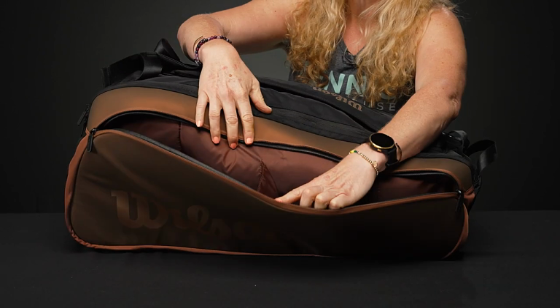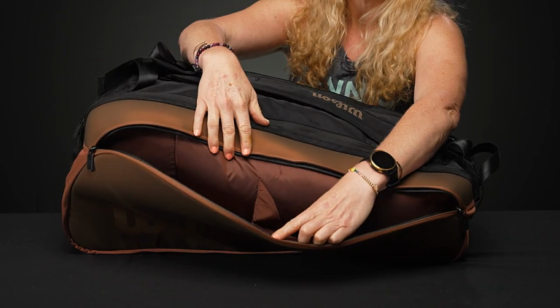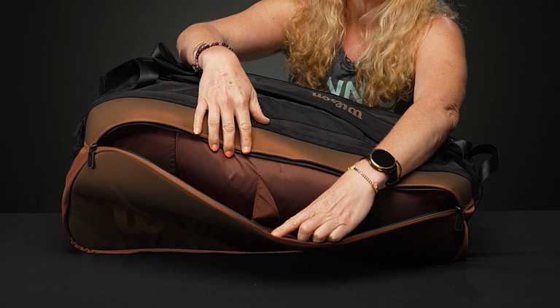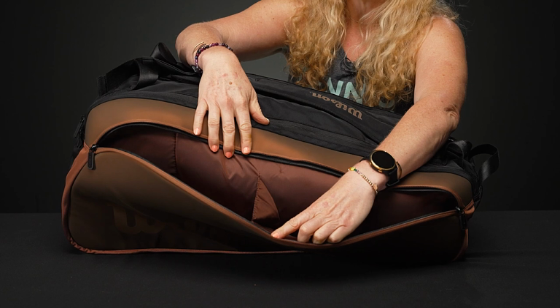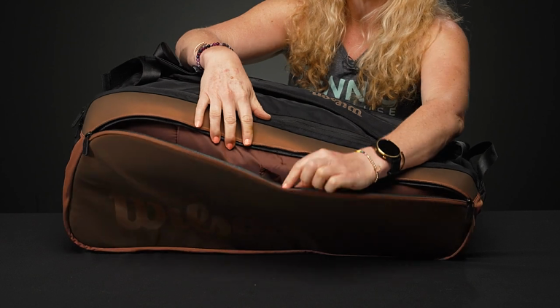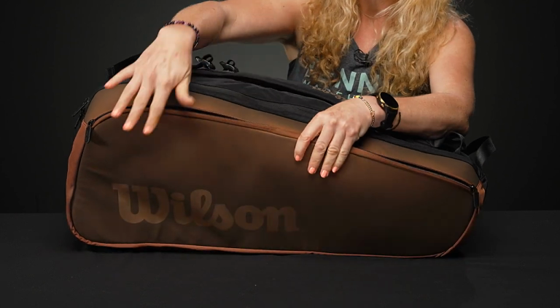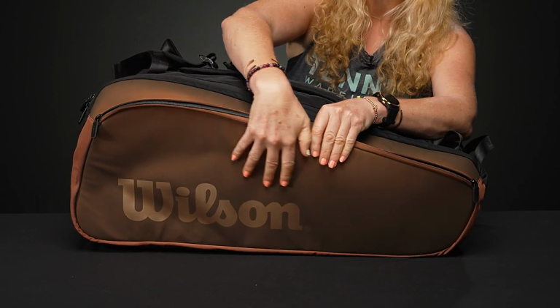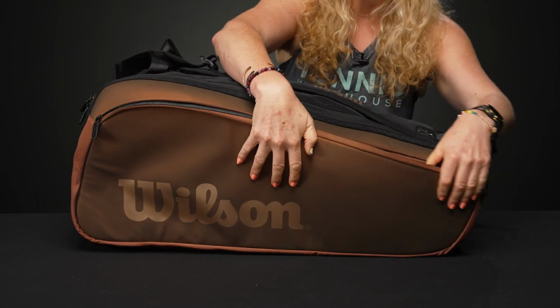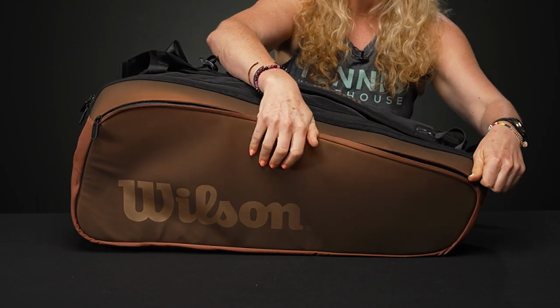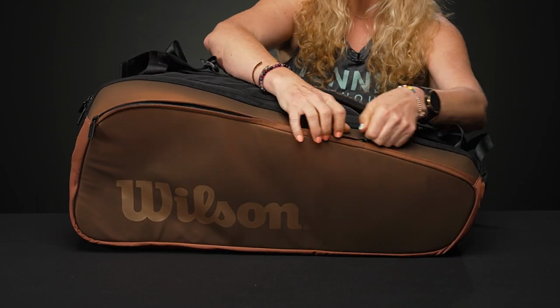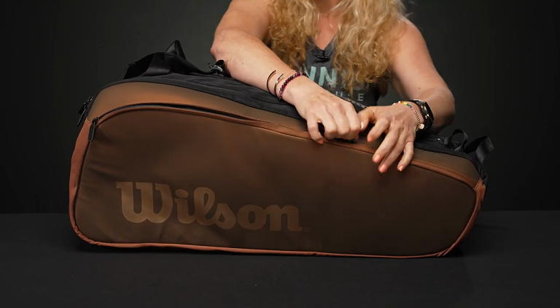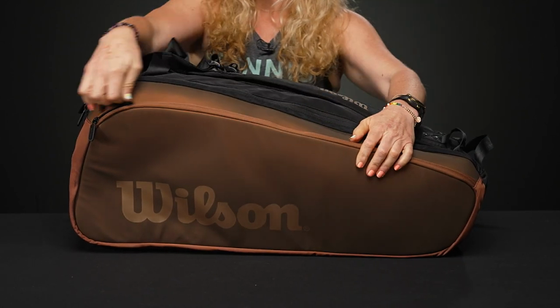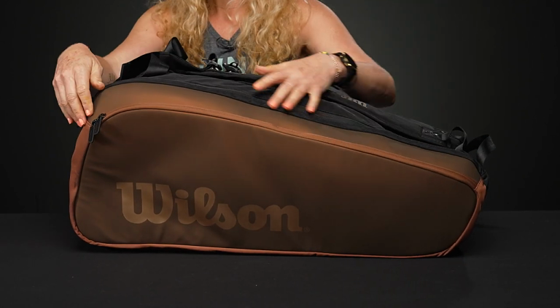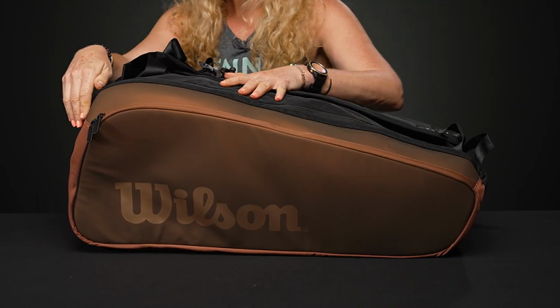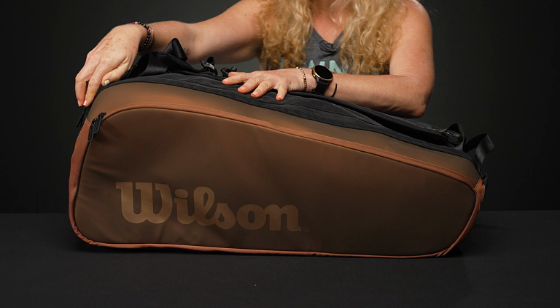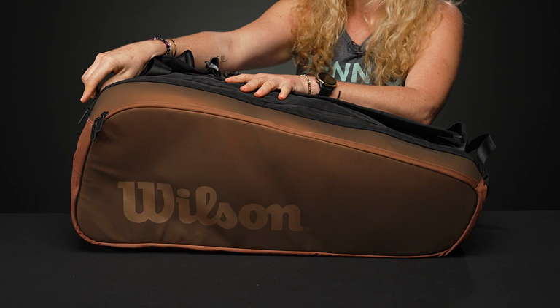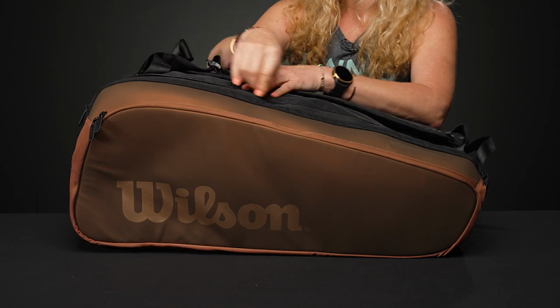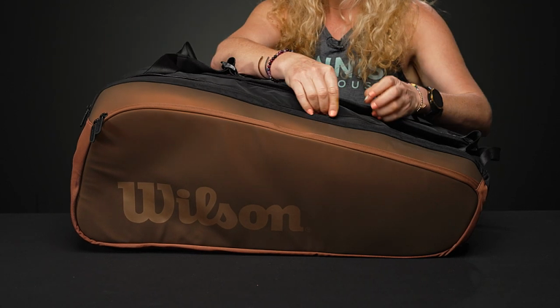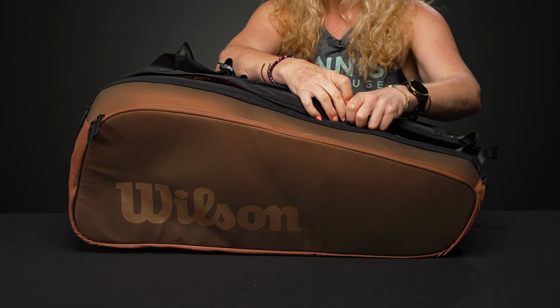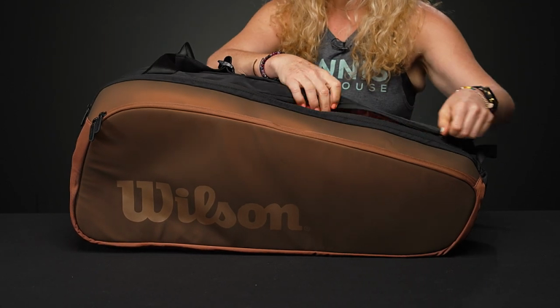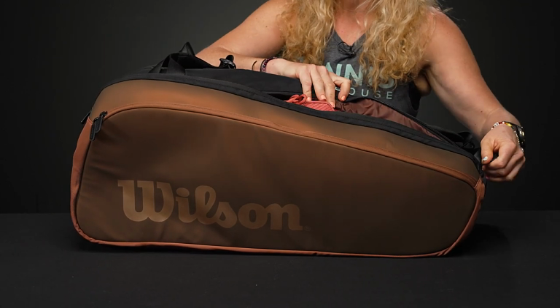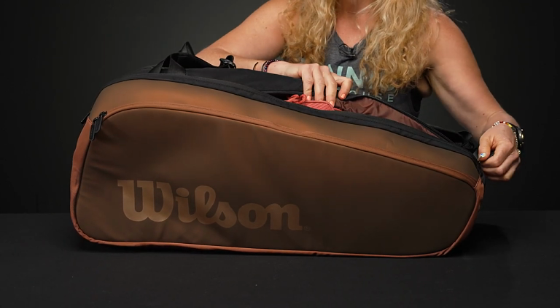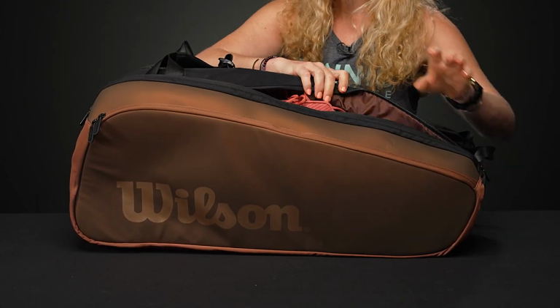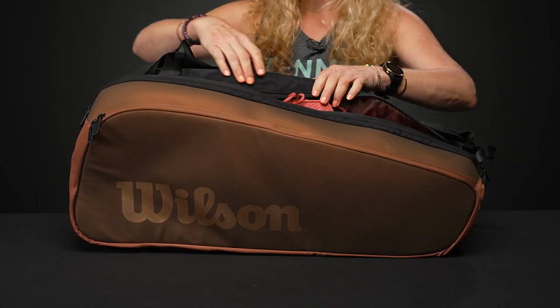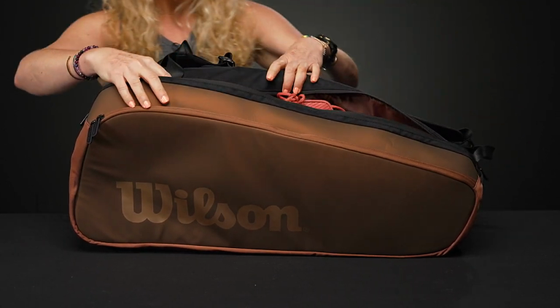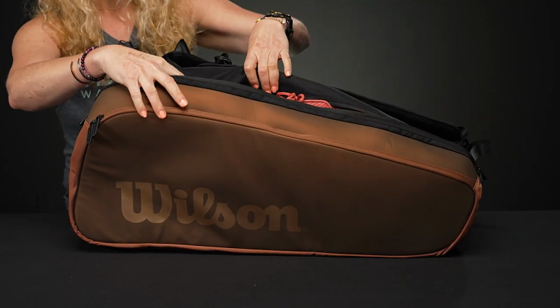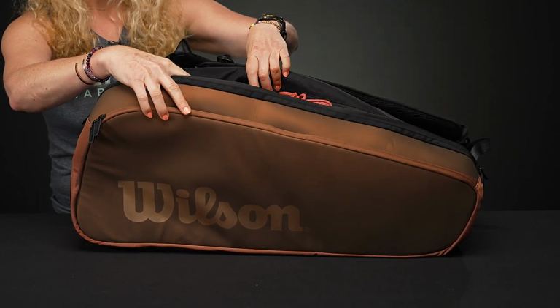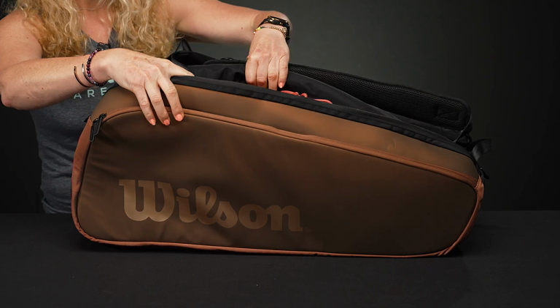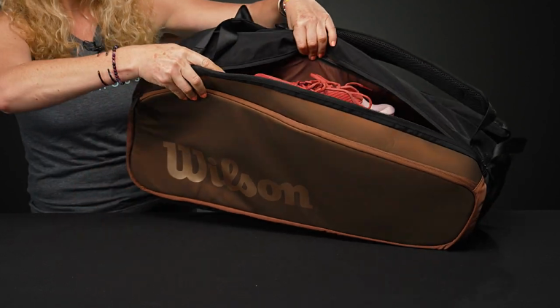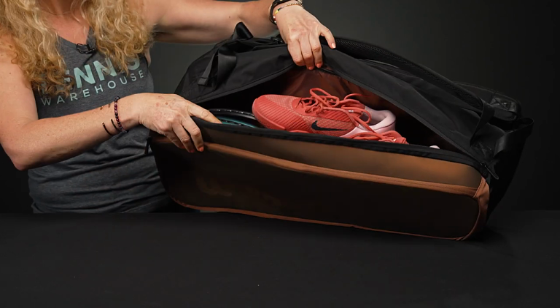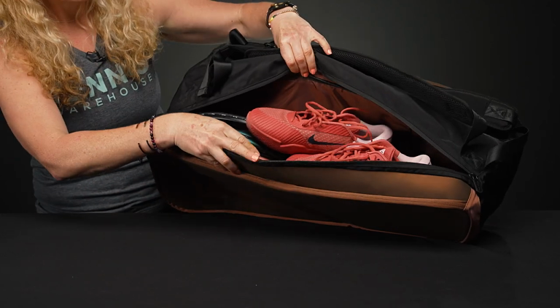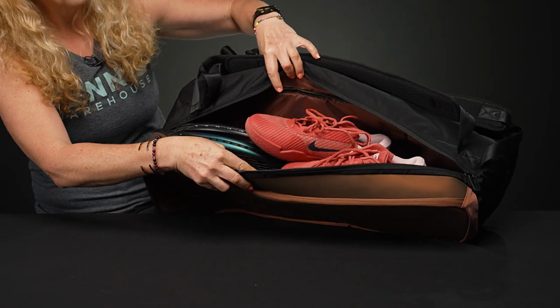In front we have that large accessory pocket with really nice molding on the outside of the bag. Now, unlike the 15-pack, this bag only has two main compartments — one has the thermal lining and one does not.